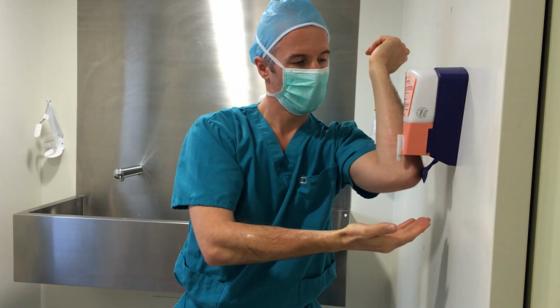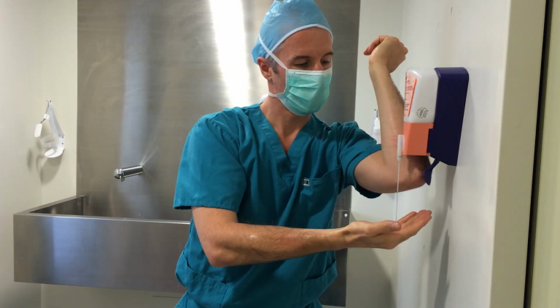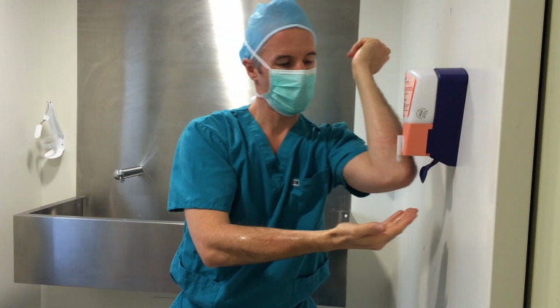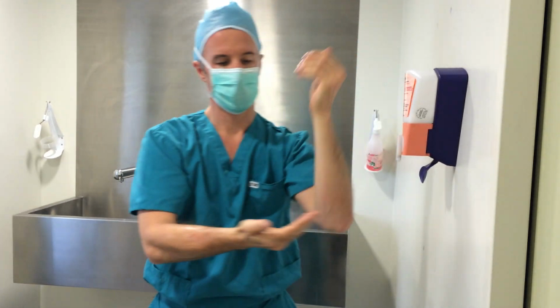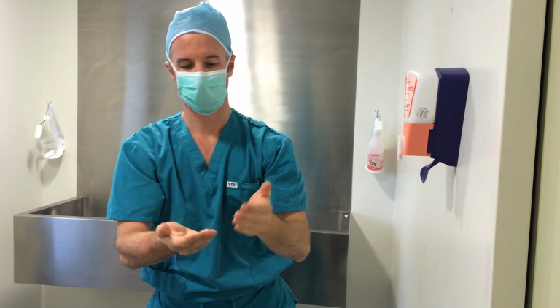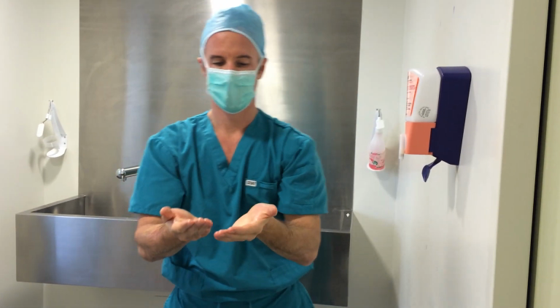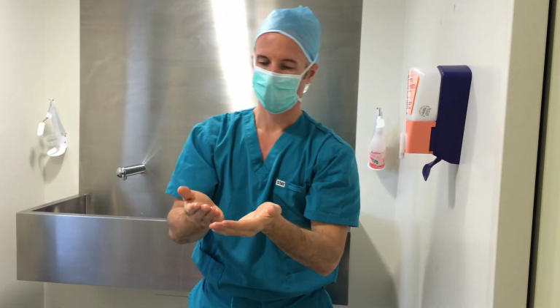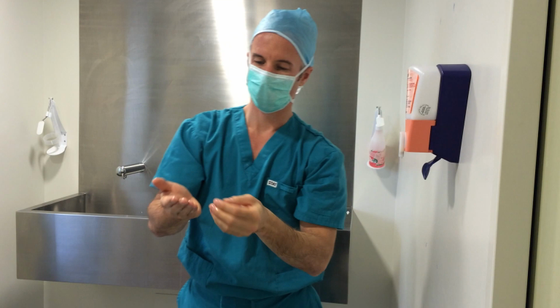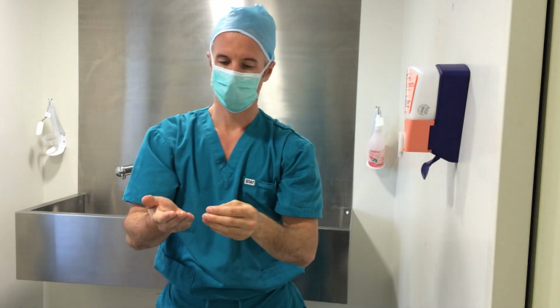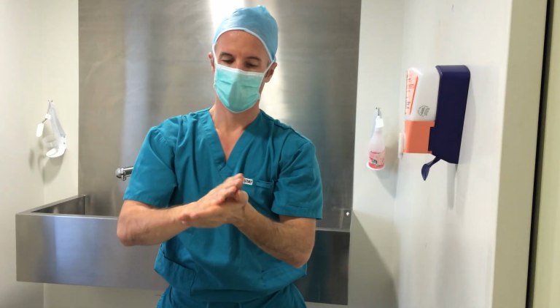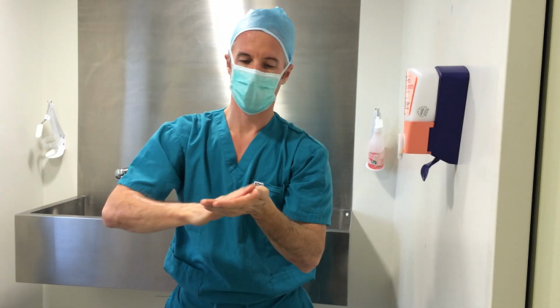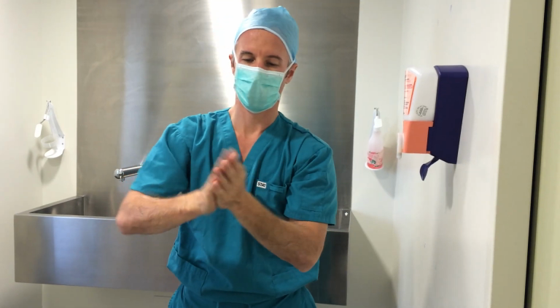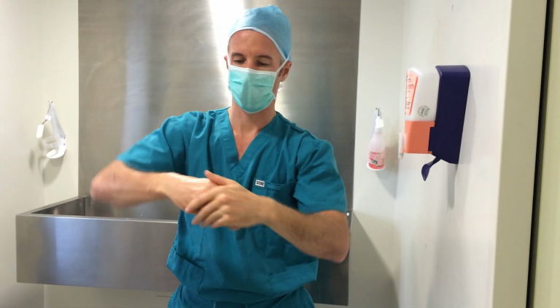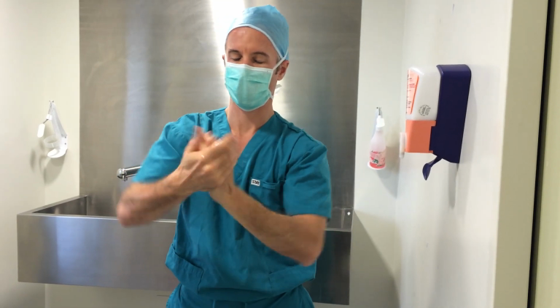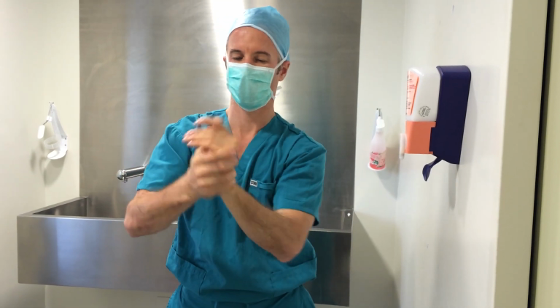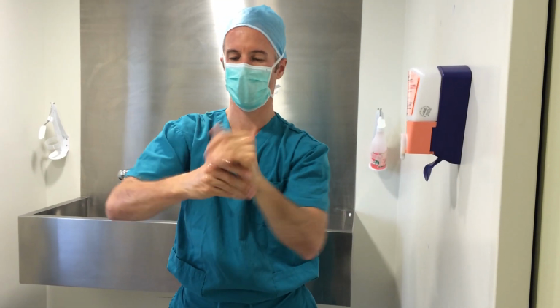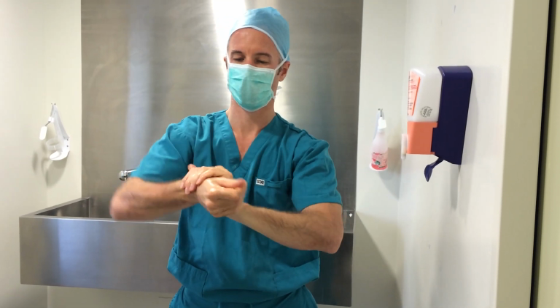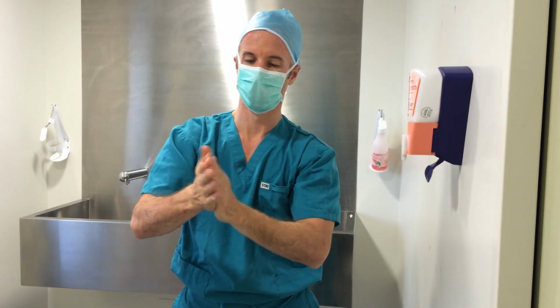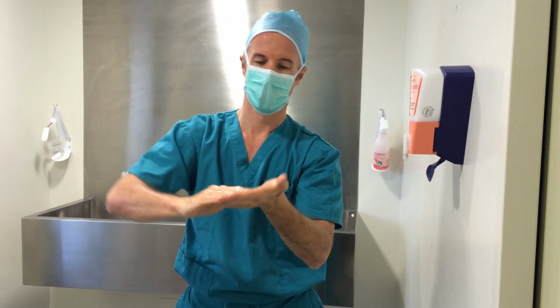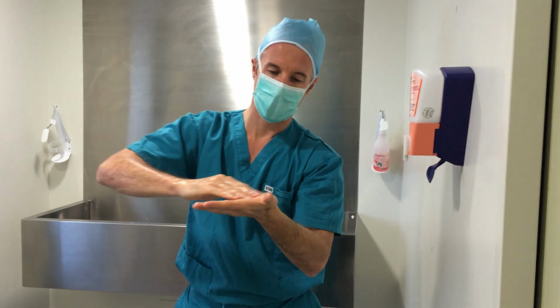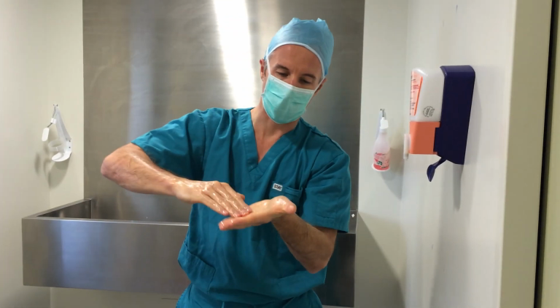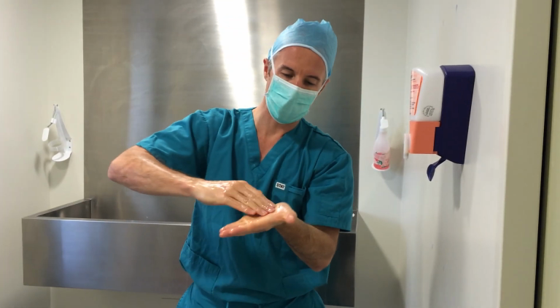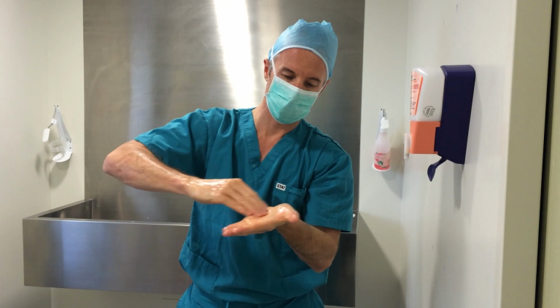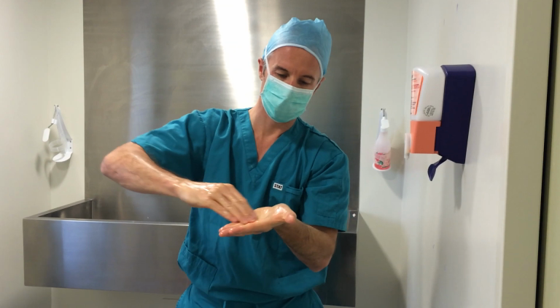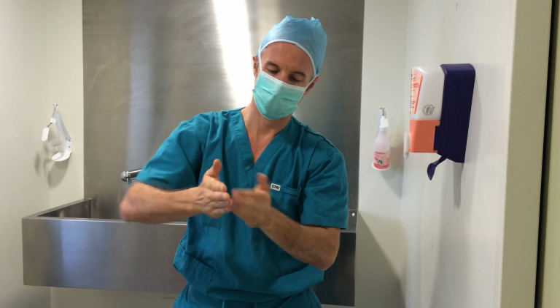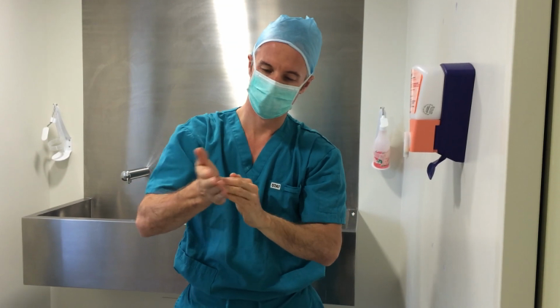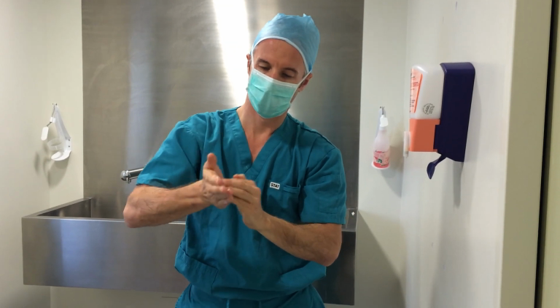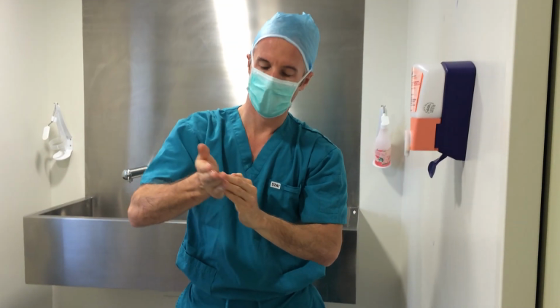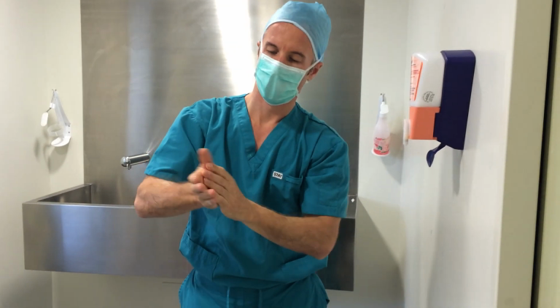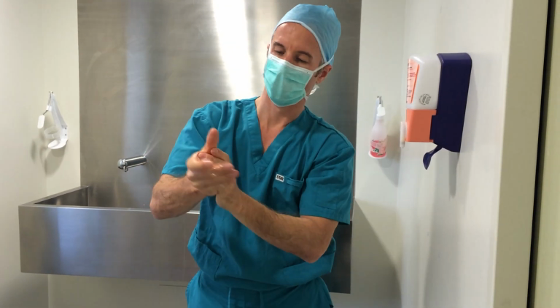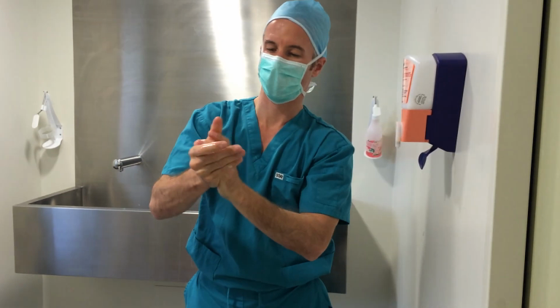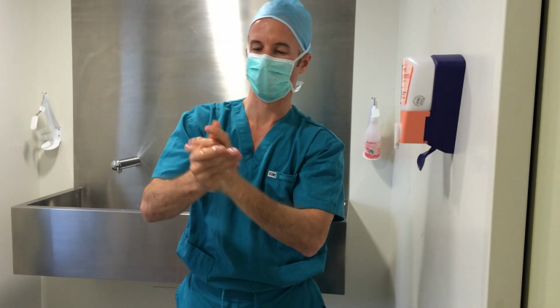I'm going to take one more pump, and this time we're going to focus on our hands — we're going to do our palms and we're going to do our thumbs.